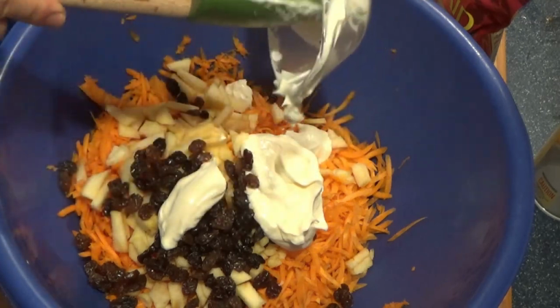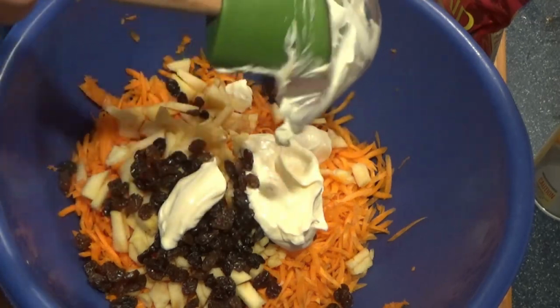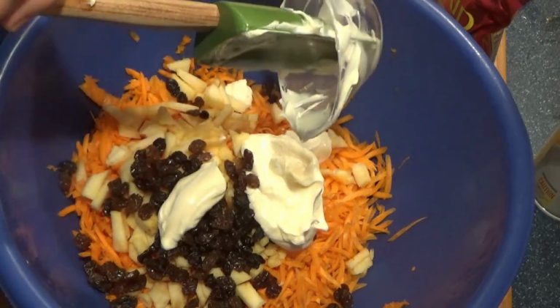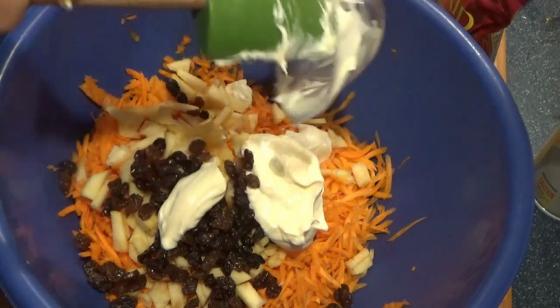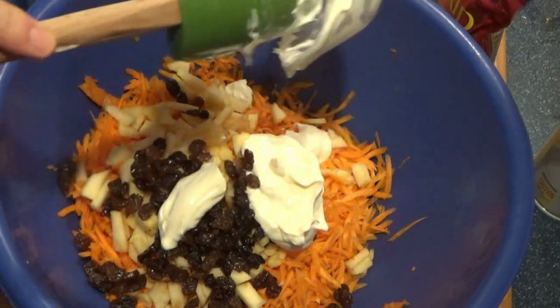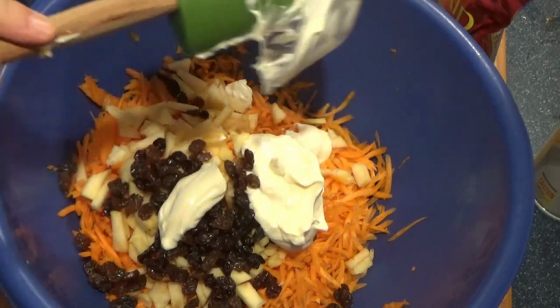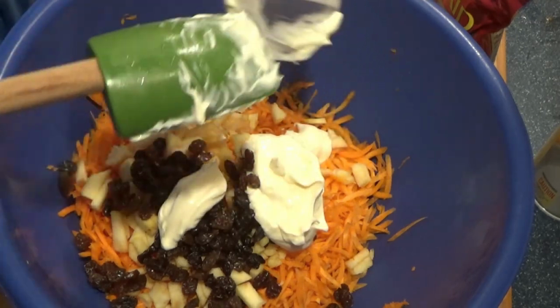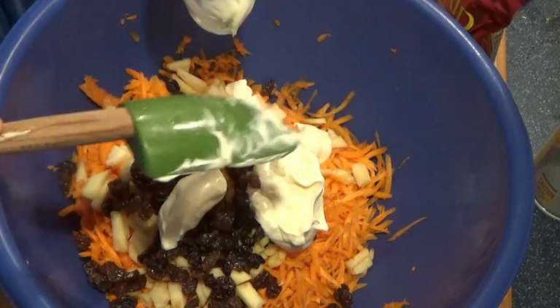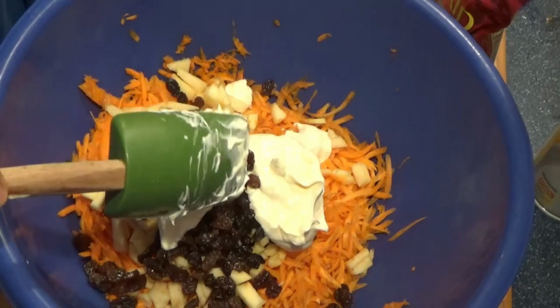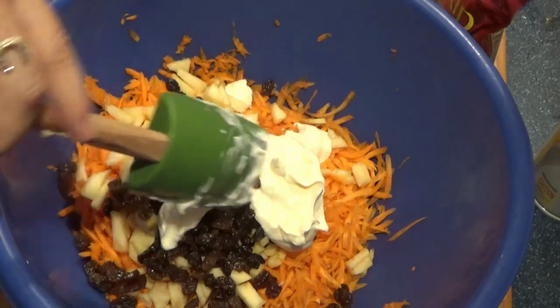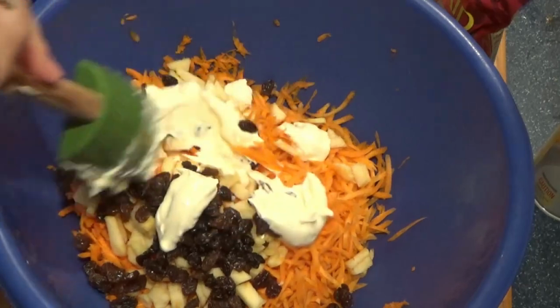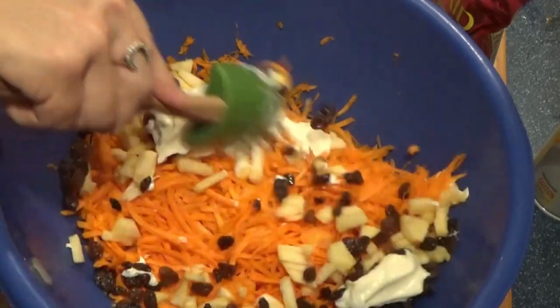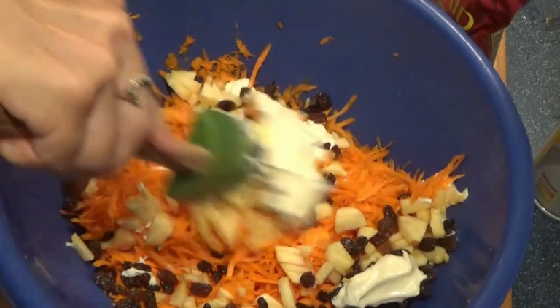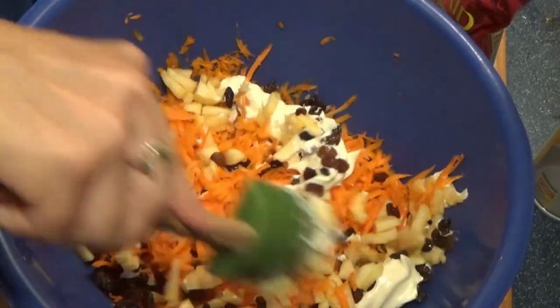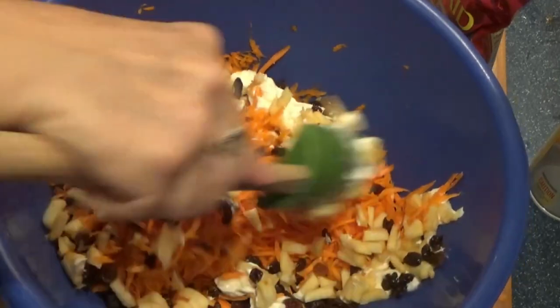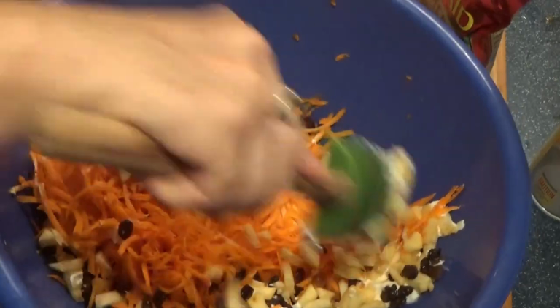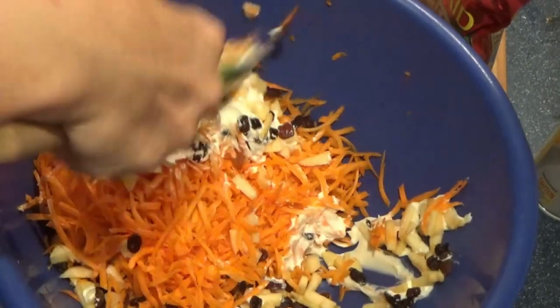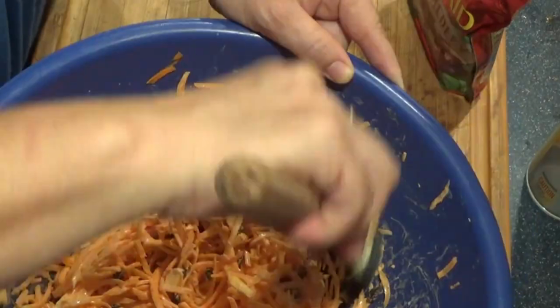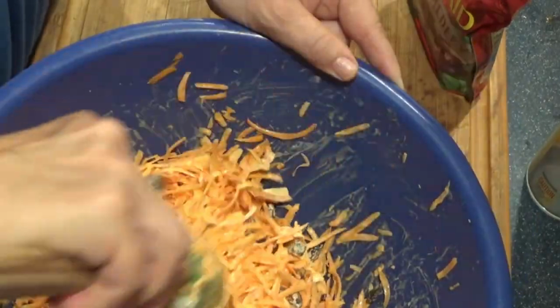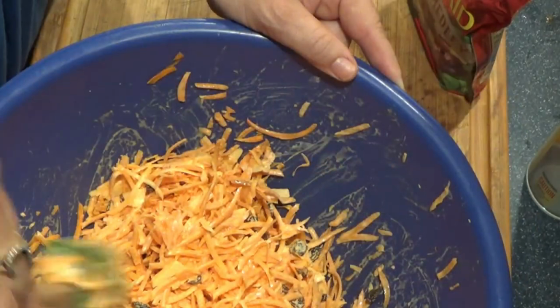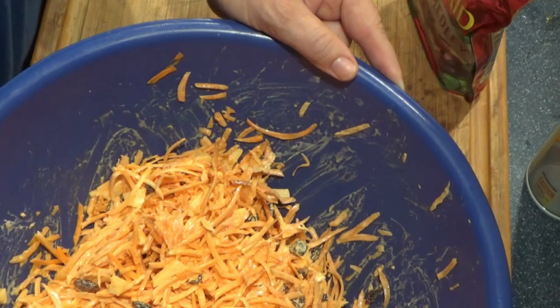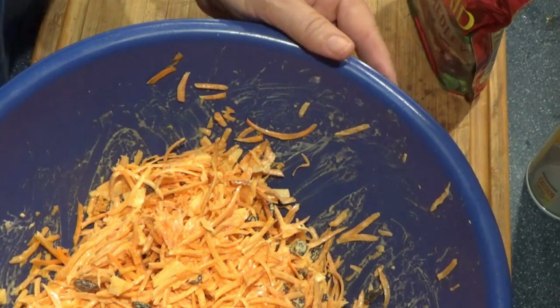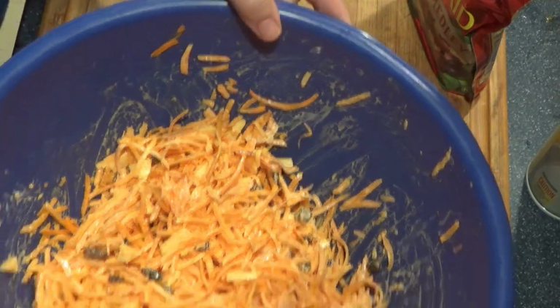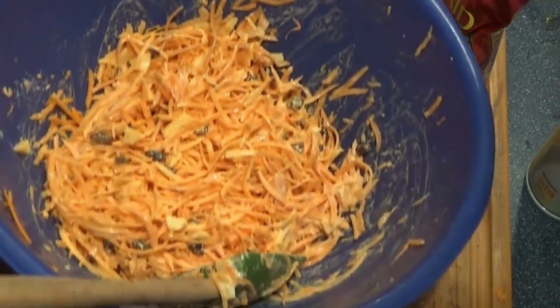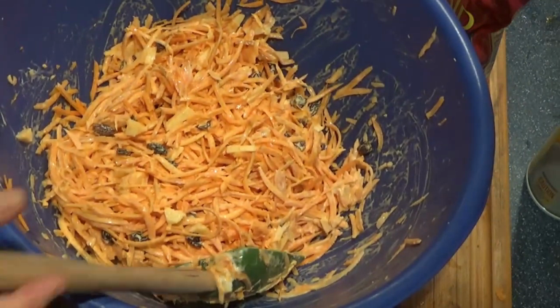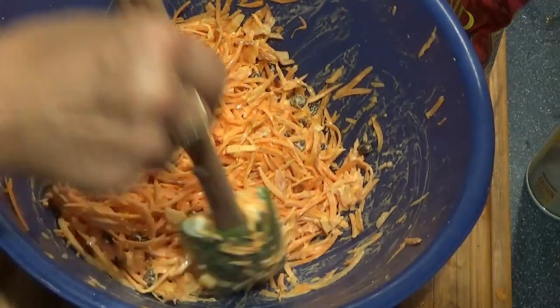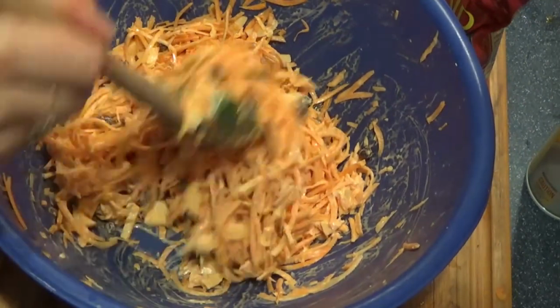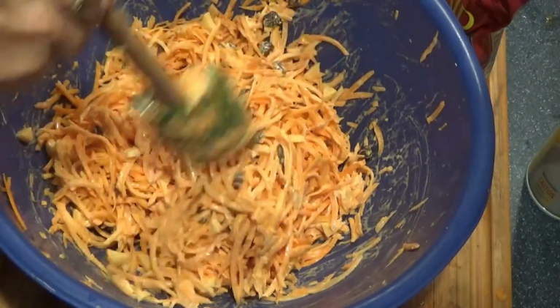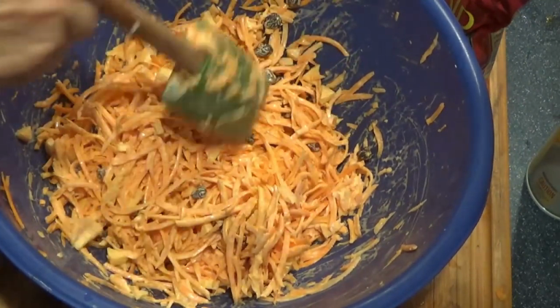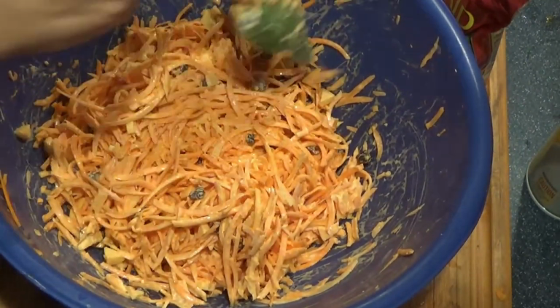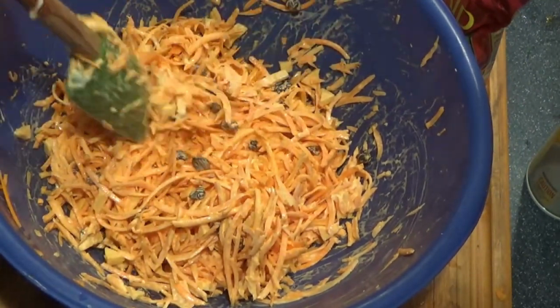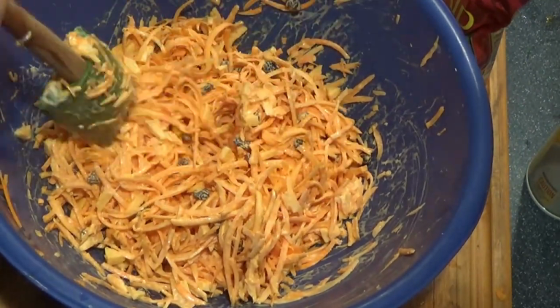And it tastes really, really nice. I enjoy this — I haven't made it for a long time, so it was overdue. There you go, just lightly dressed, not heavy at all.